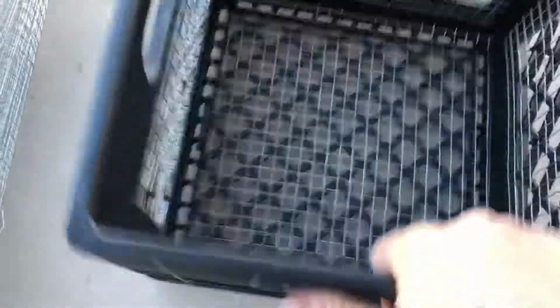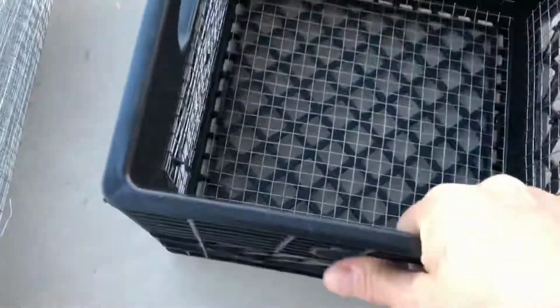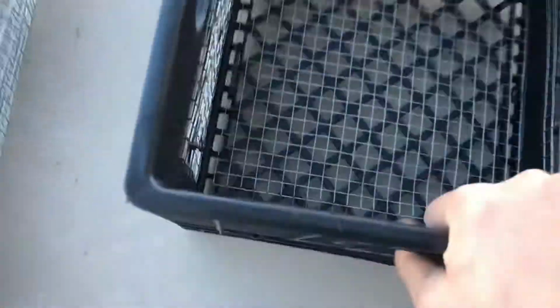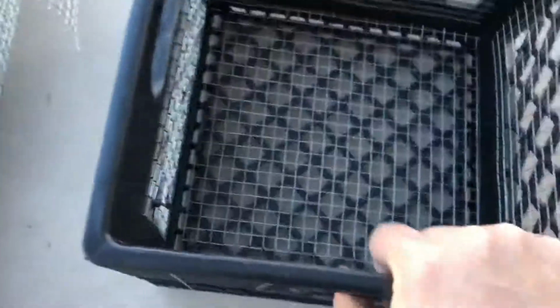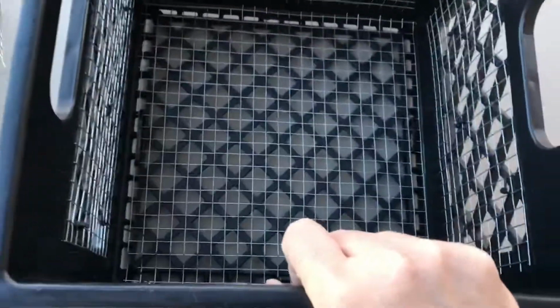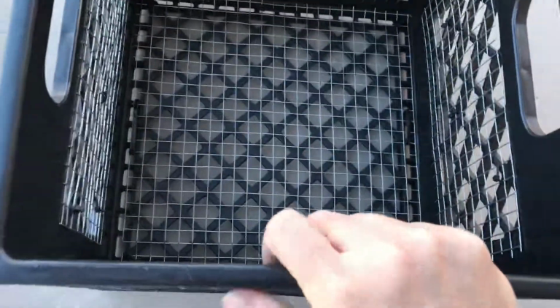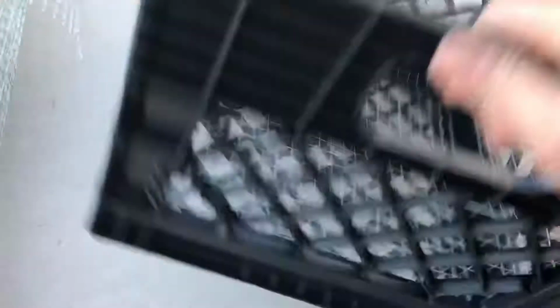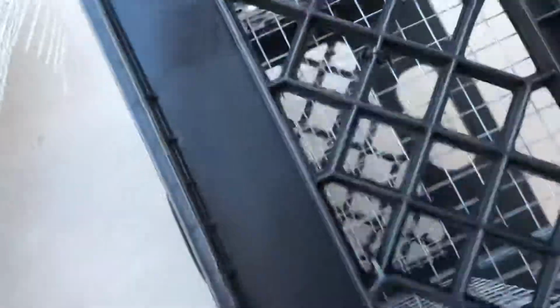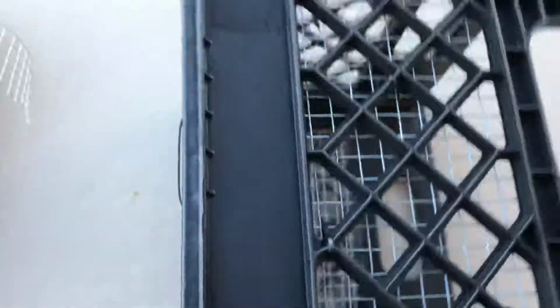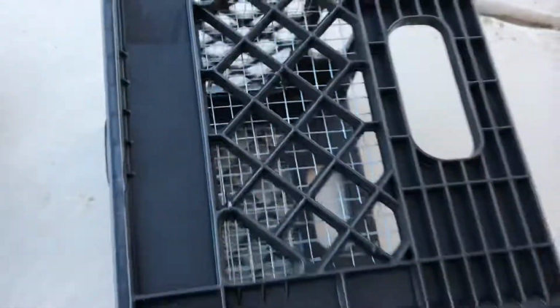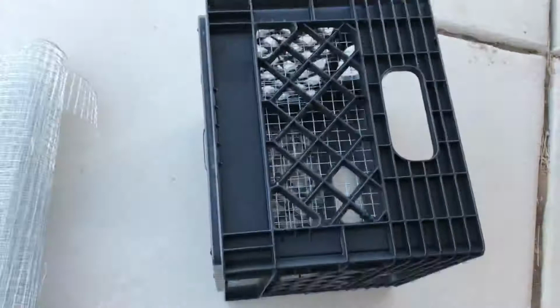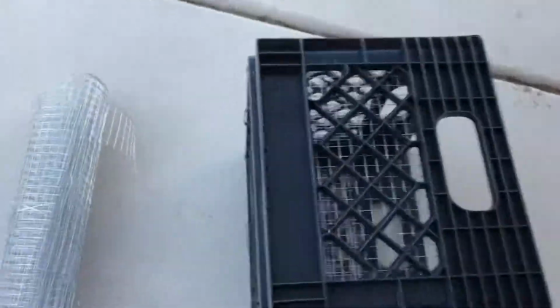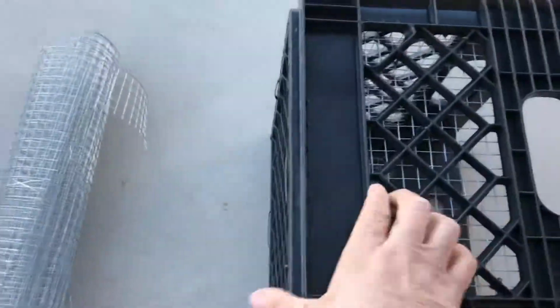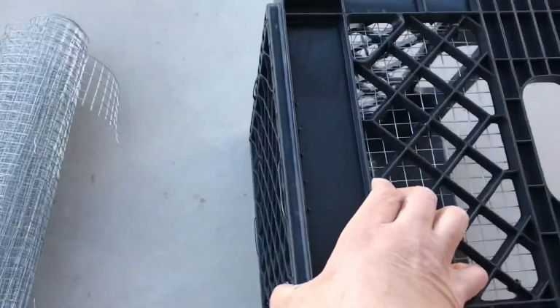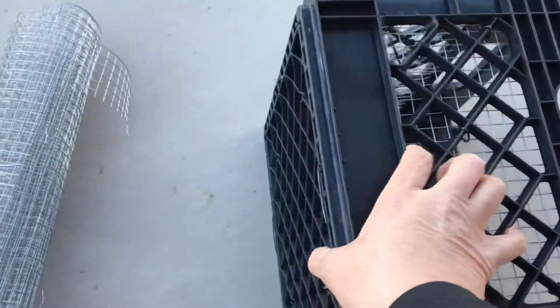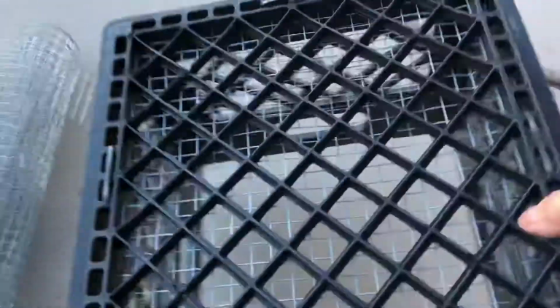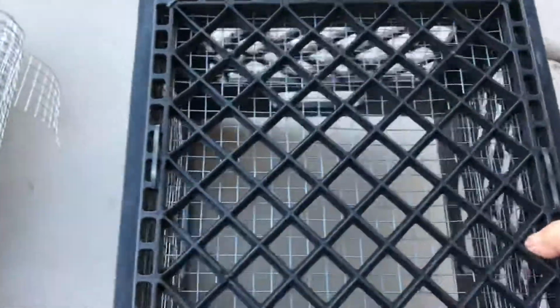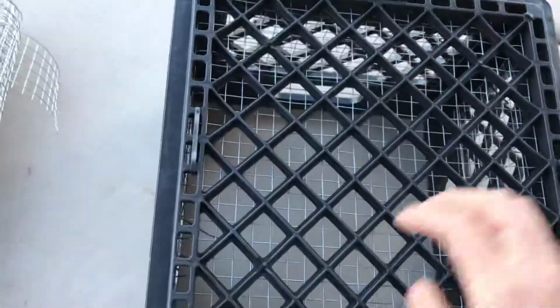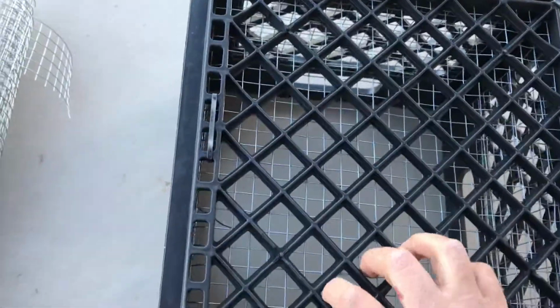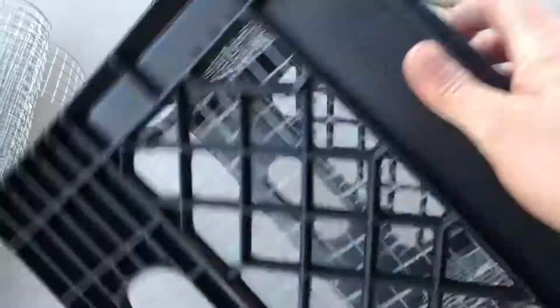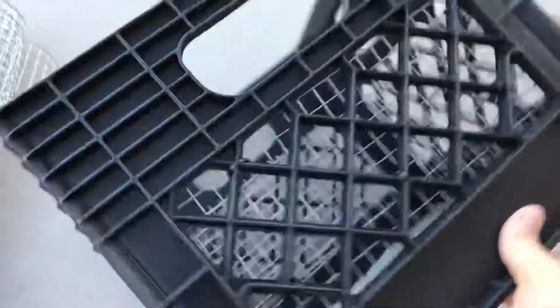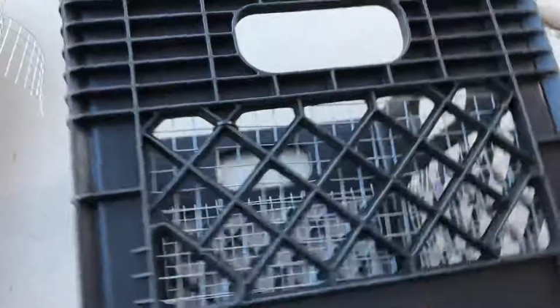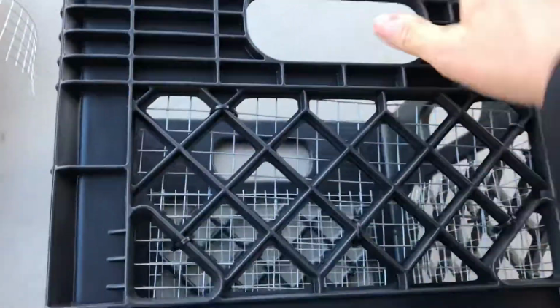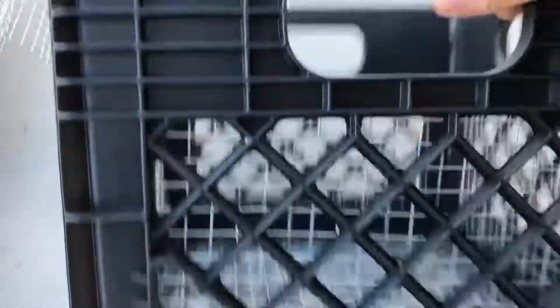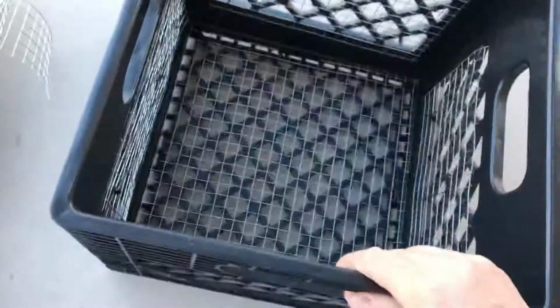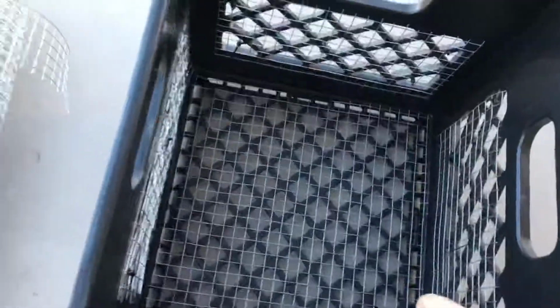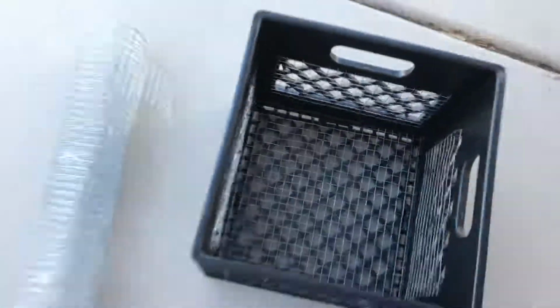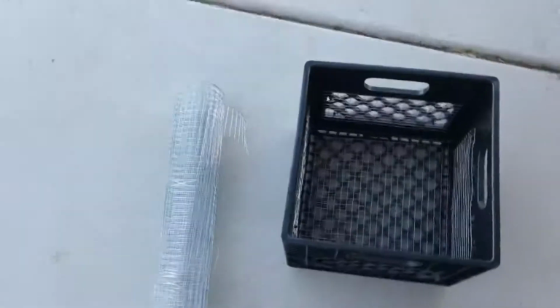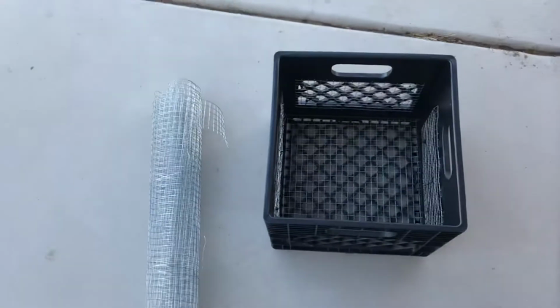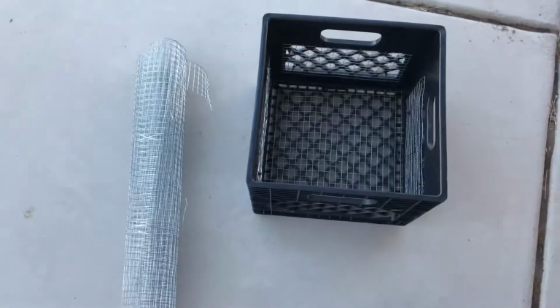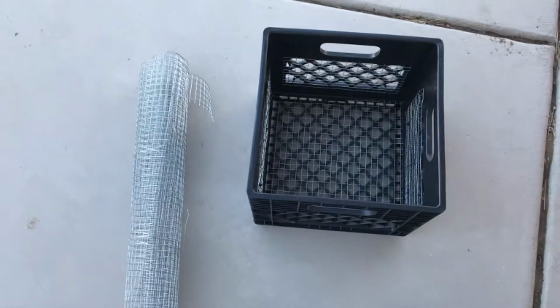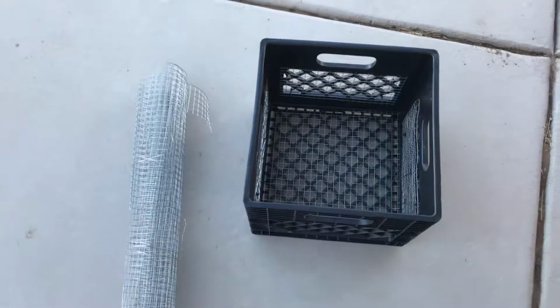This is what it looks like on the inside and on the outside. Pretty cool, huh? Easy and cheap. I hope this helped — good luck!